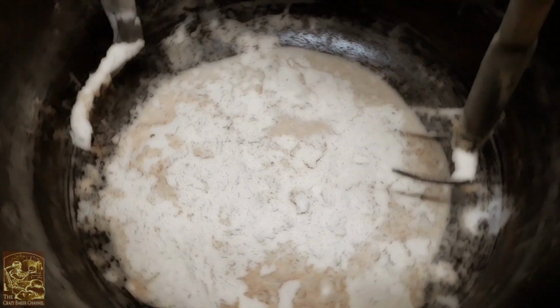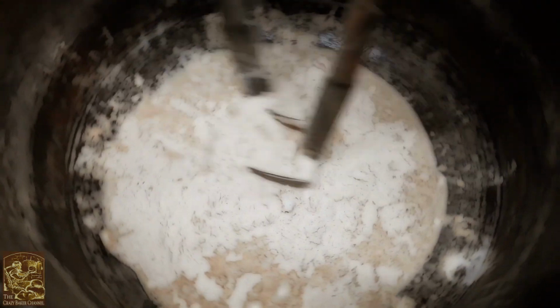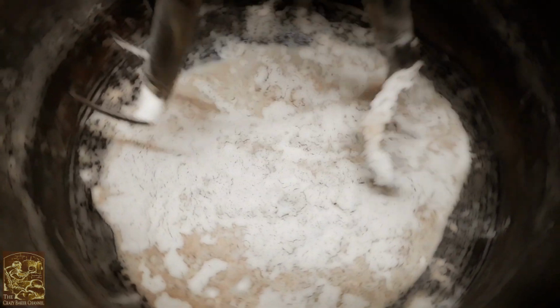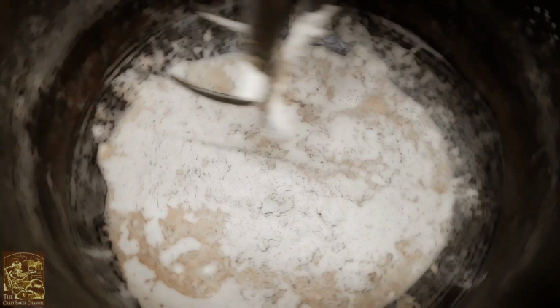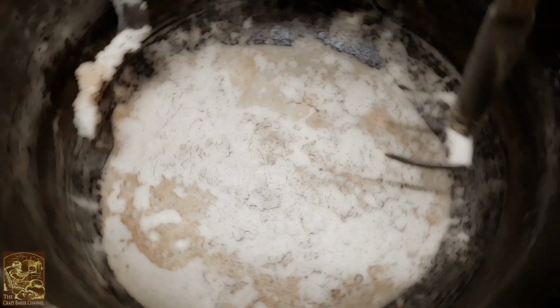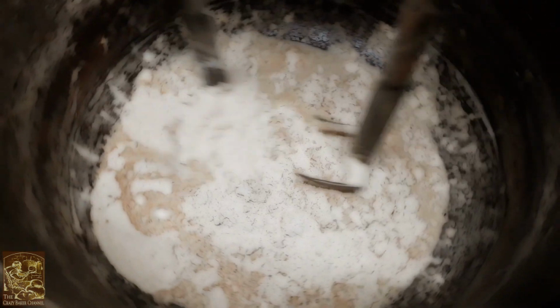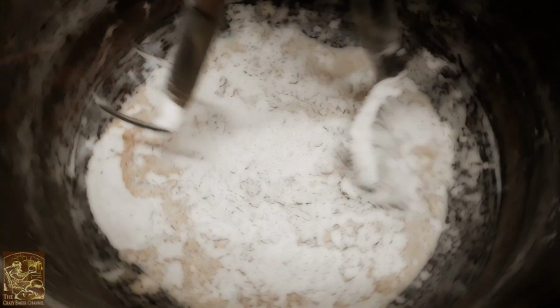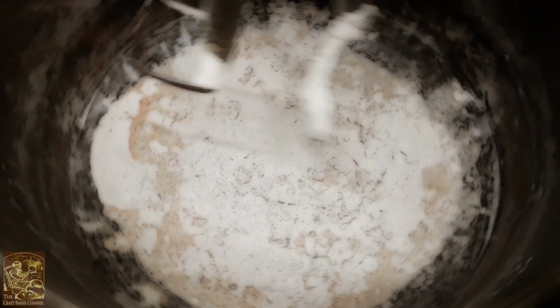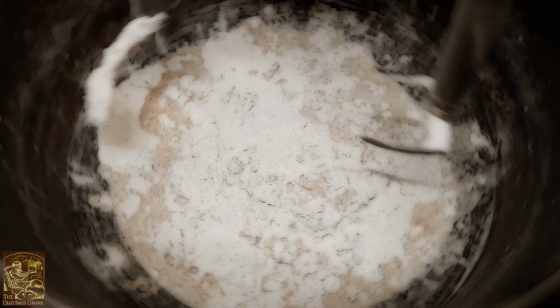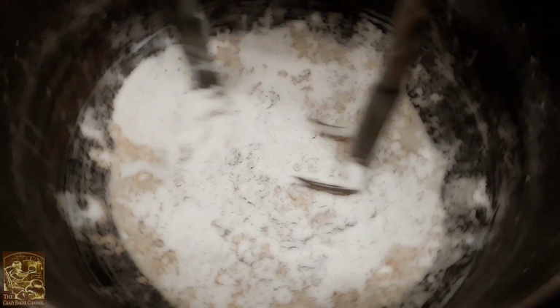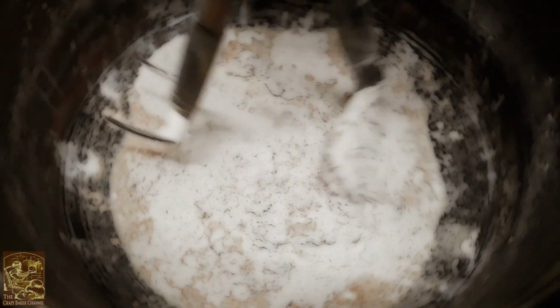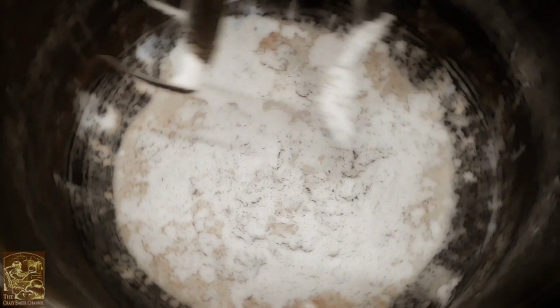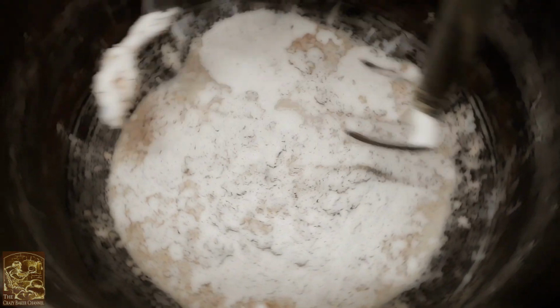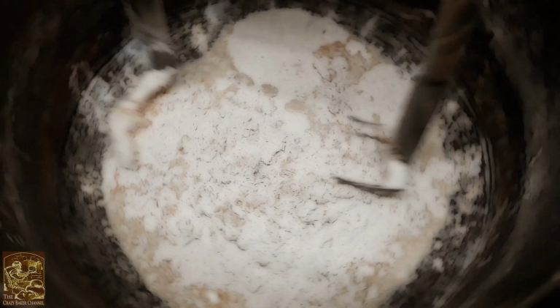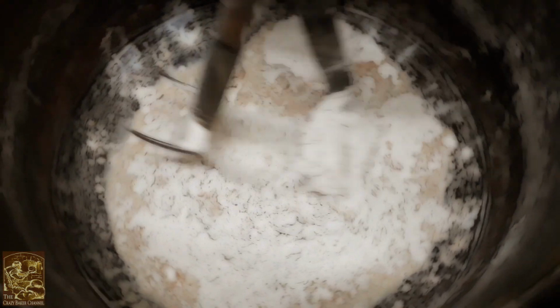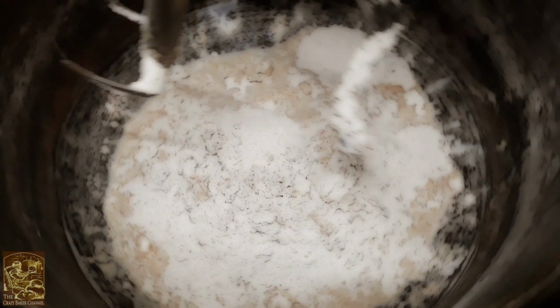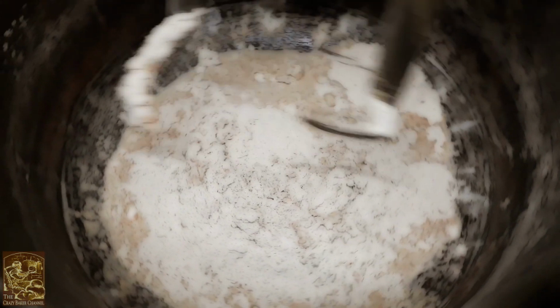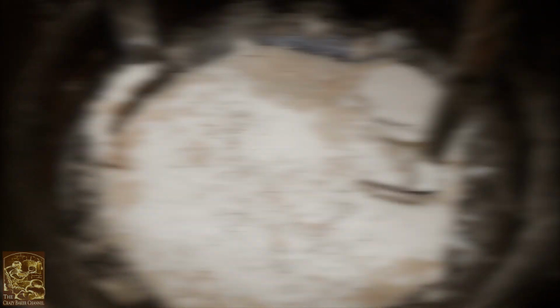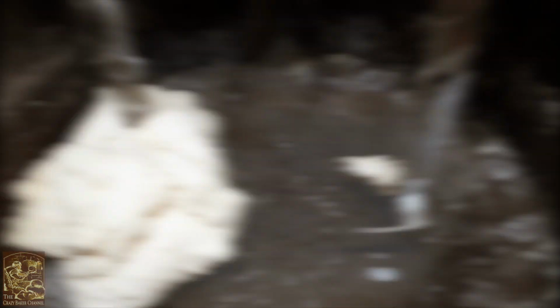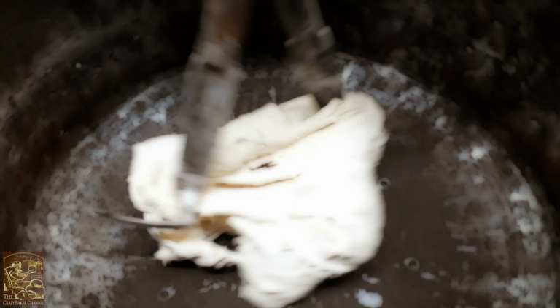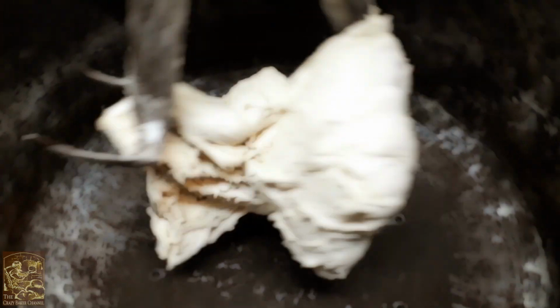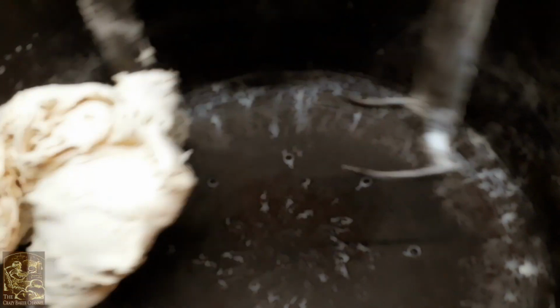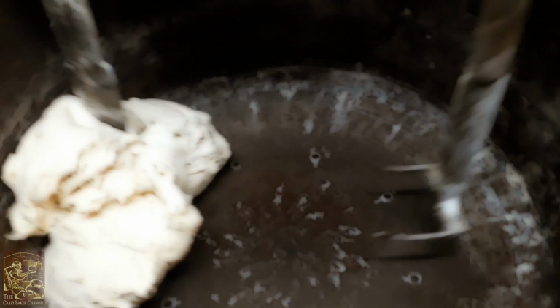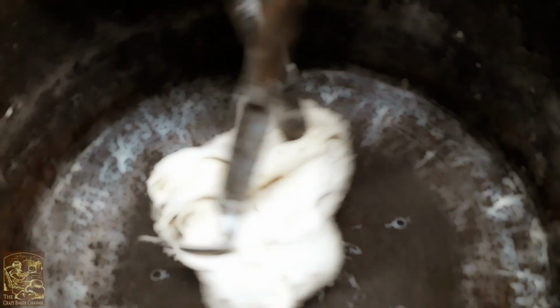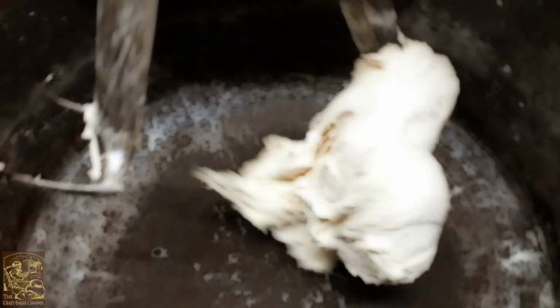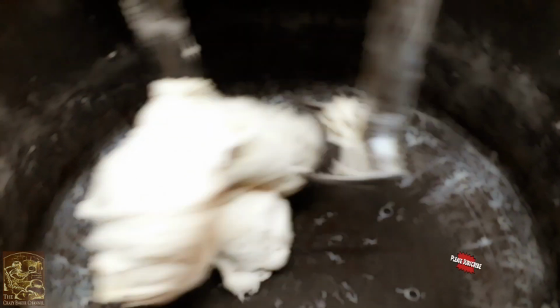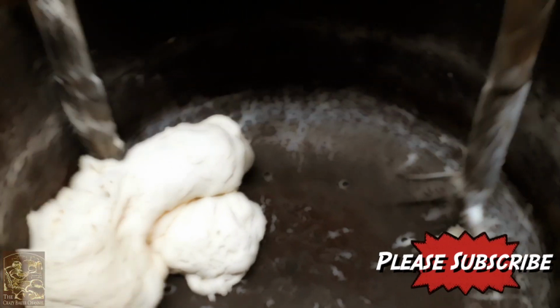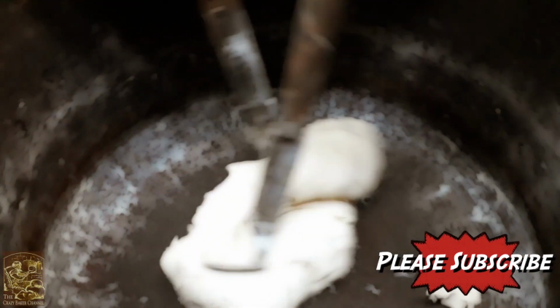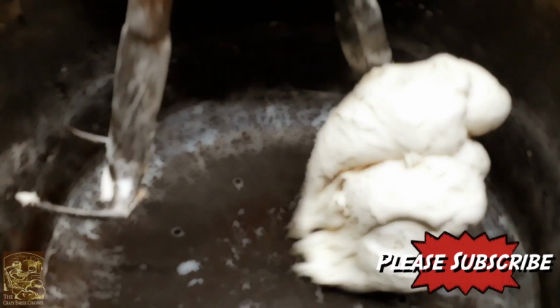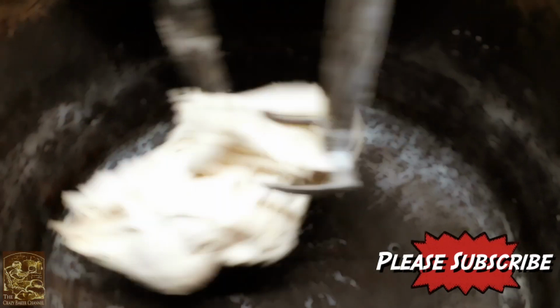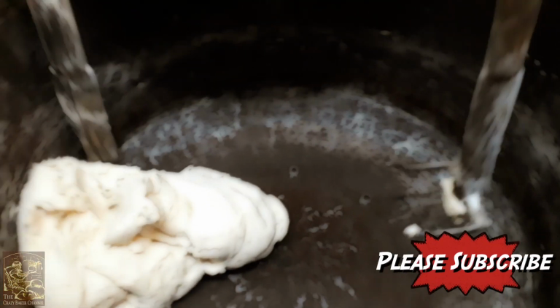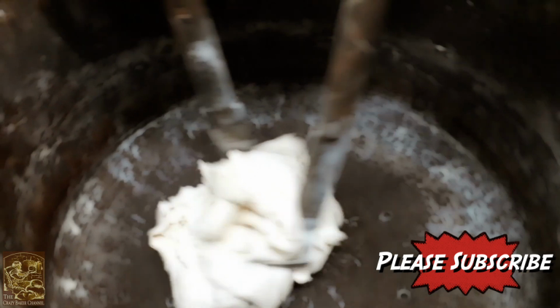This machine is most likely around about 80 years old and the current value is around about five grand, give or take. It's got a lovely action, twin arms, and it's perfect for all those different types of dough.